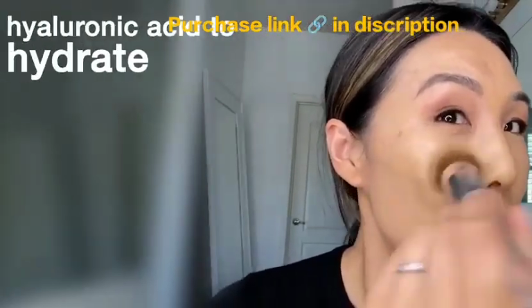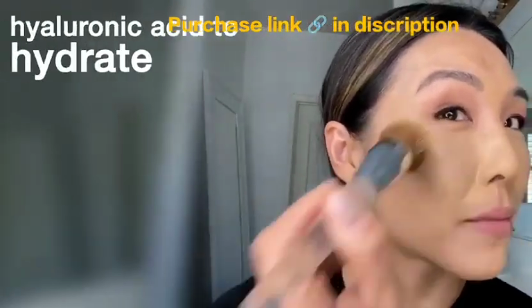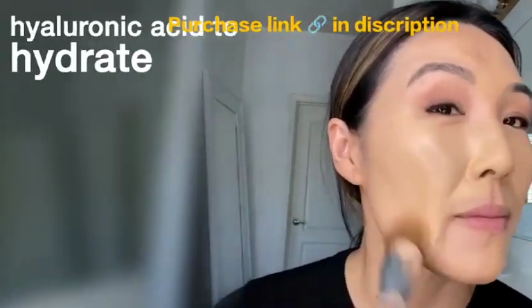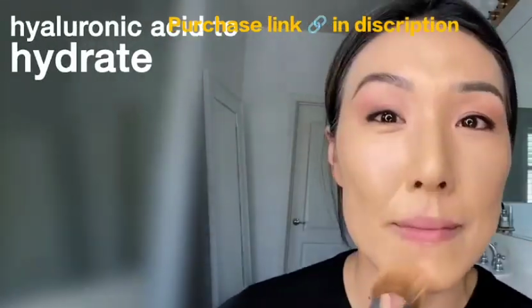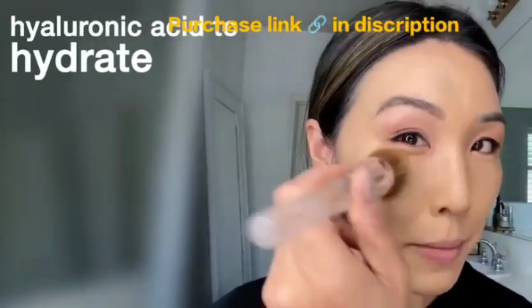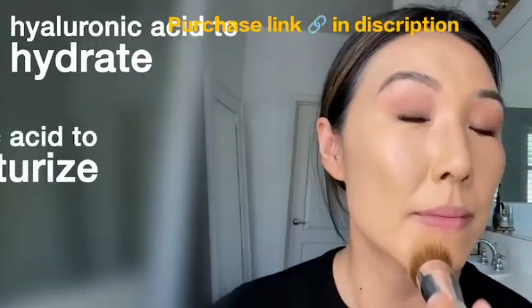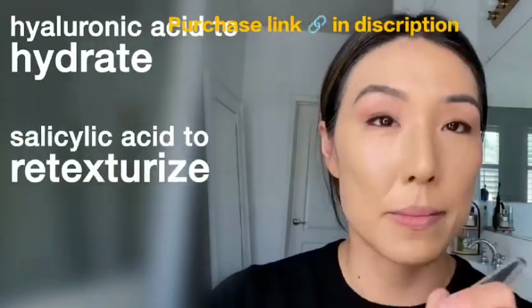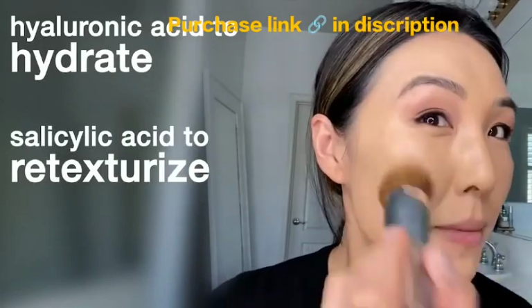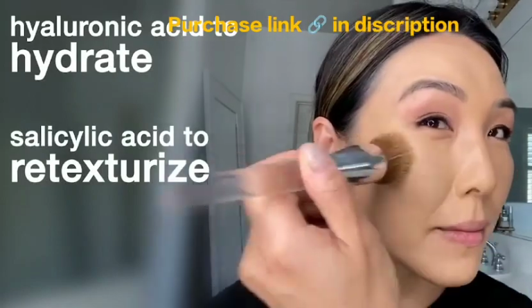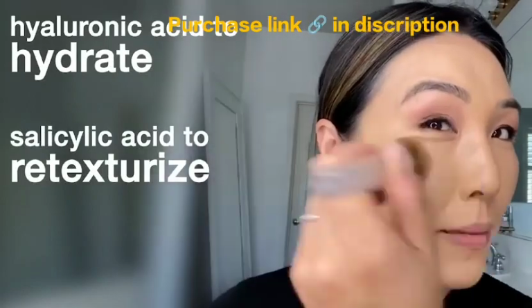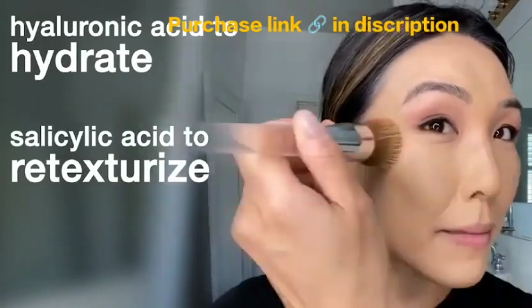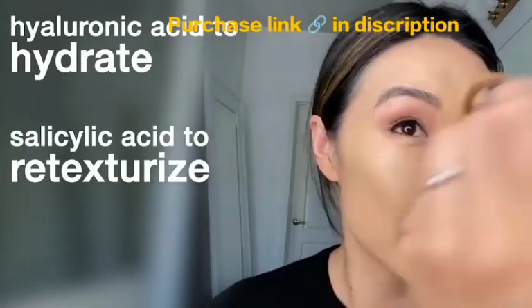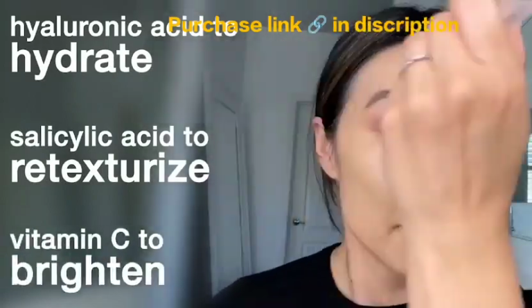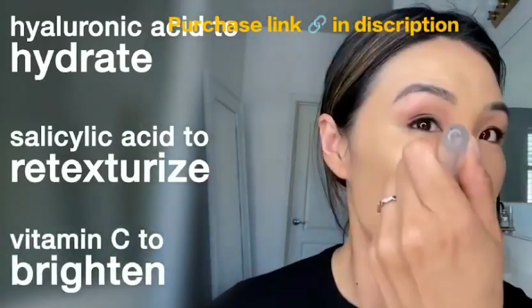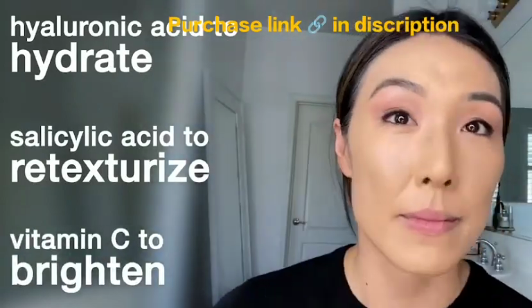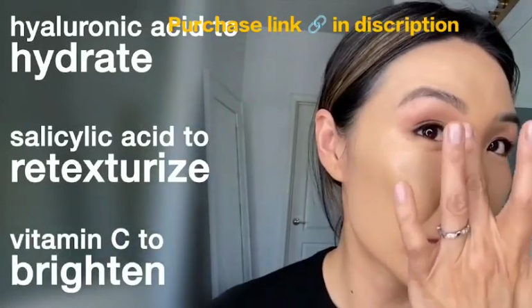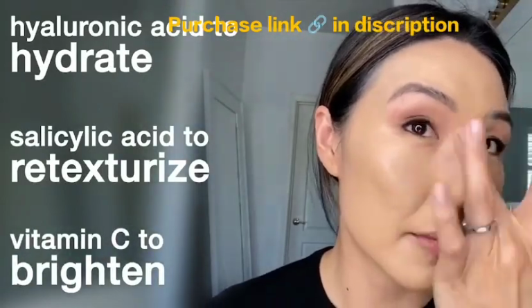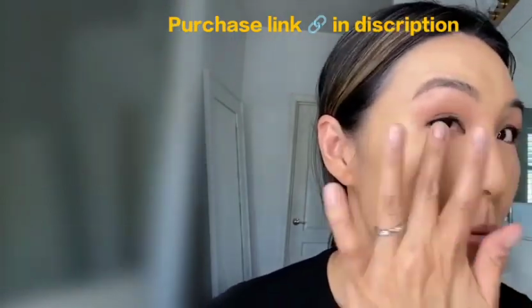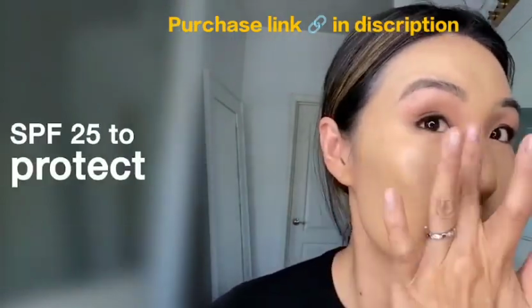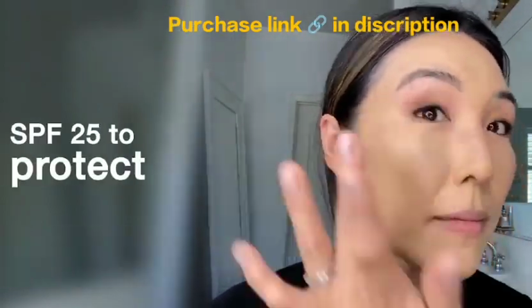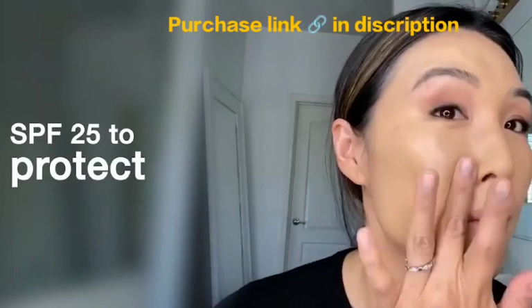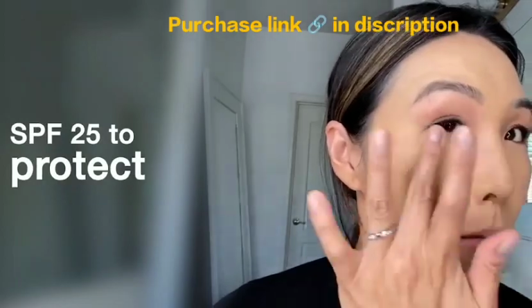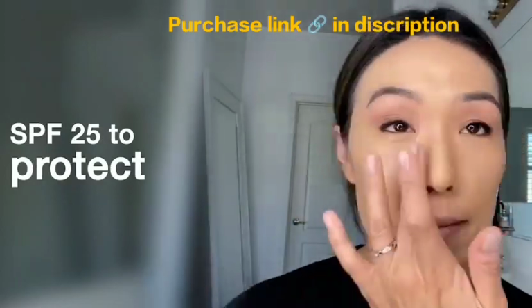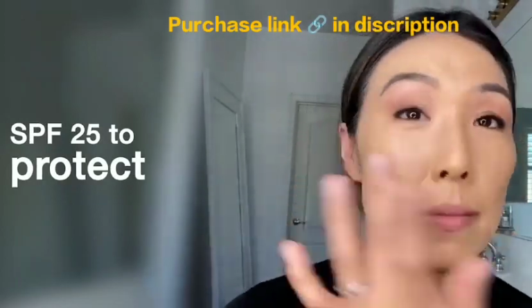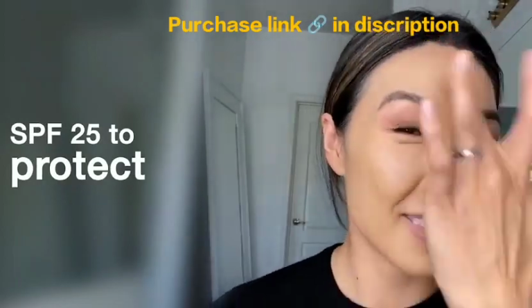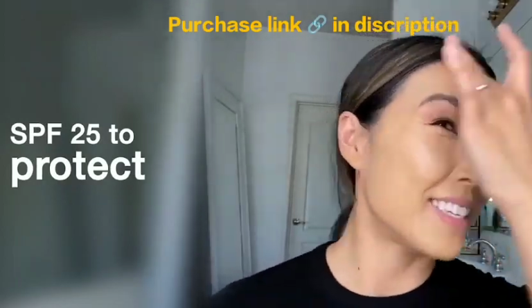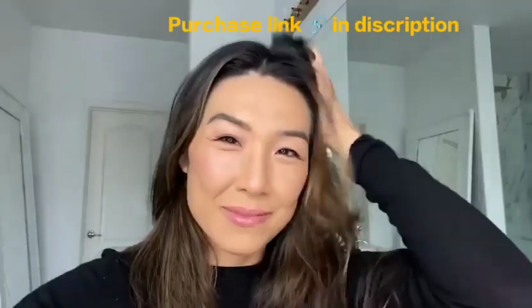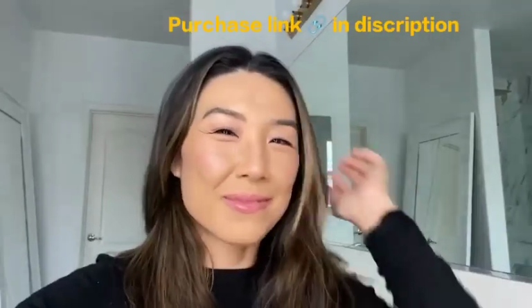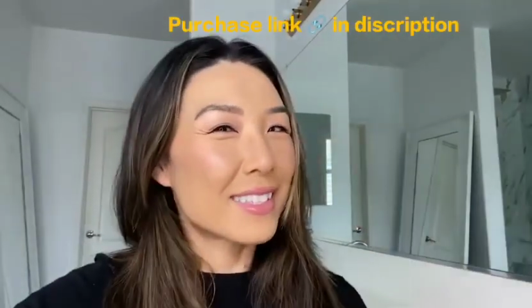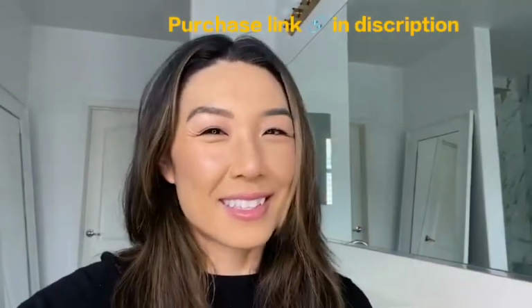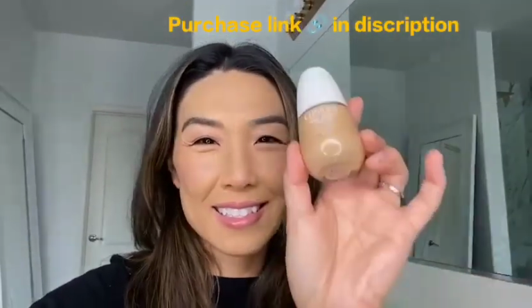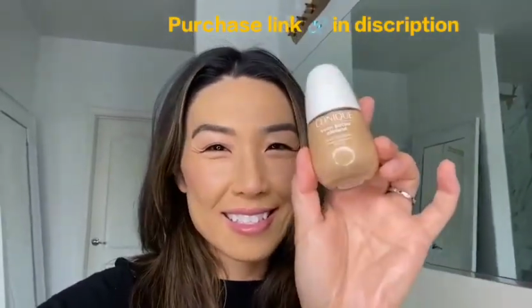It has hyaluronic acid to hydrate, salicylic acid to retexturize, and vitamin C to brighten my skin. Plus SPF 25 to protect it. There you have it — skin that's even better.